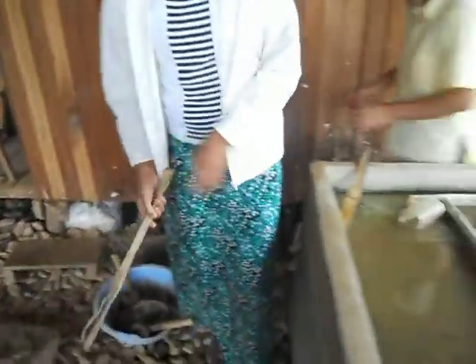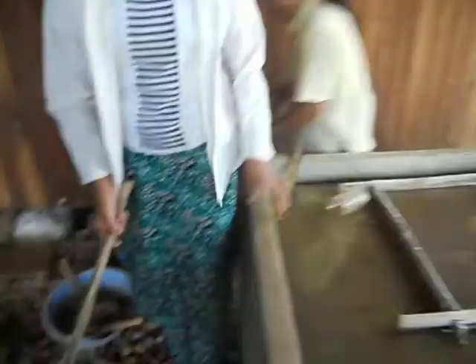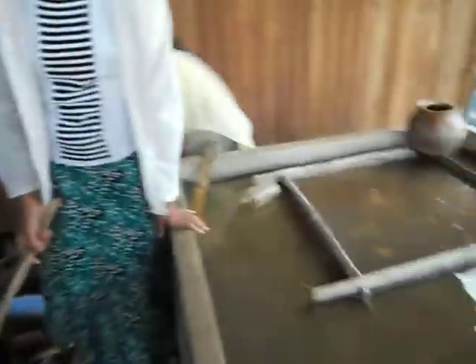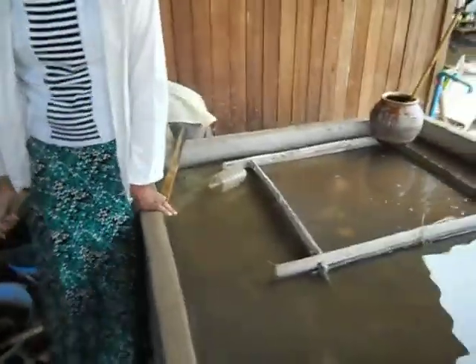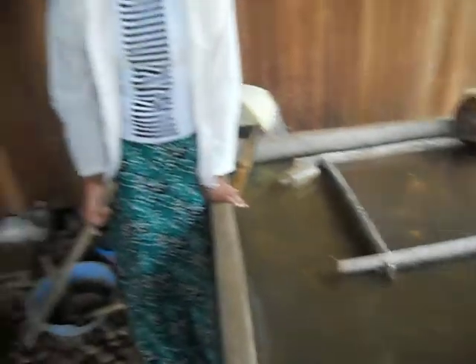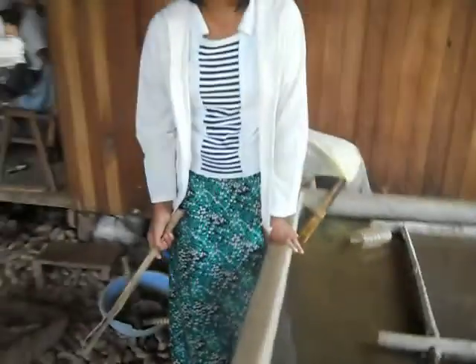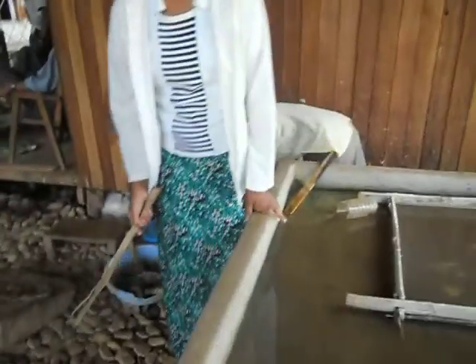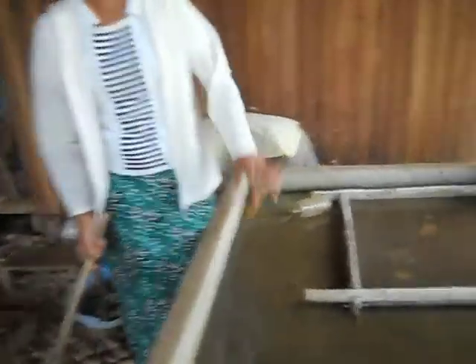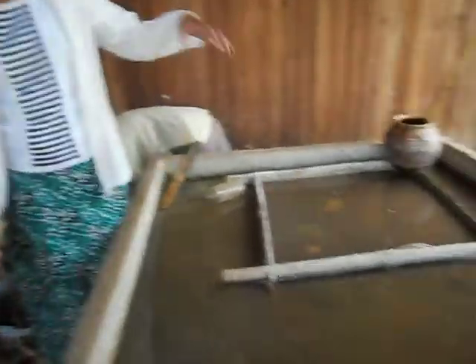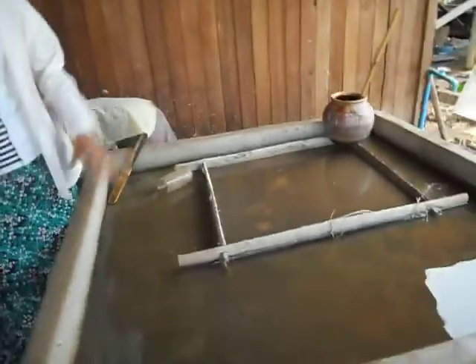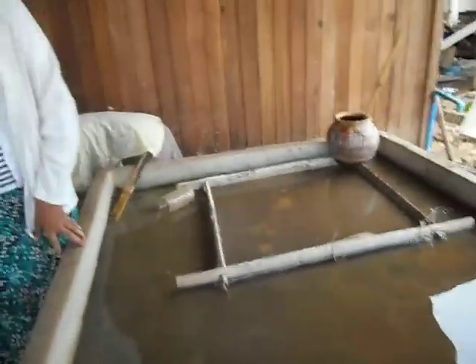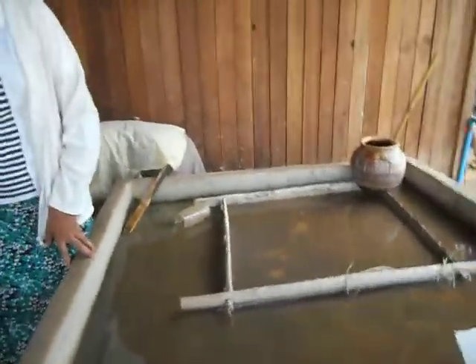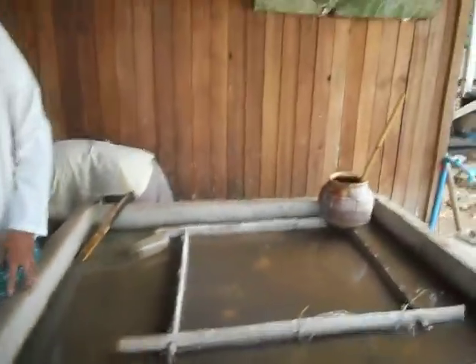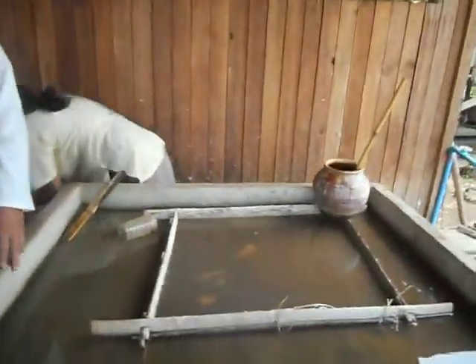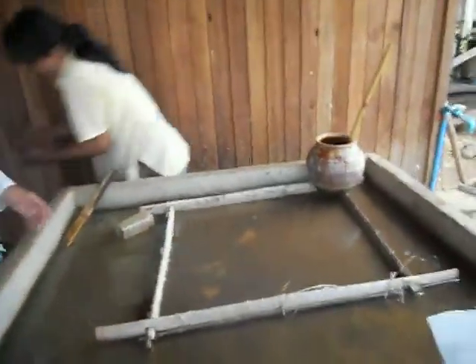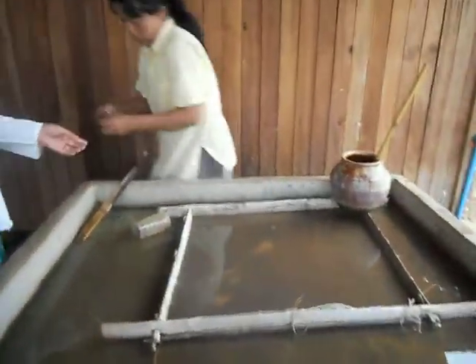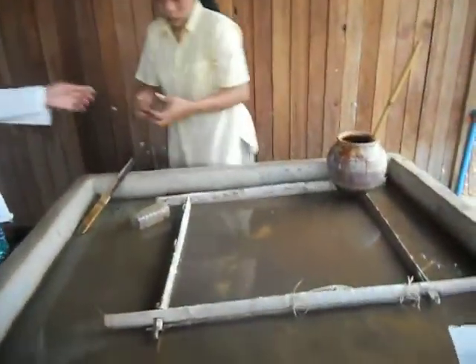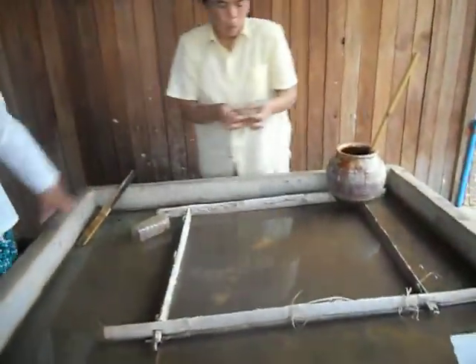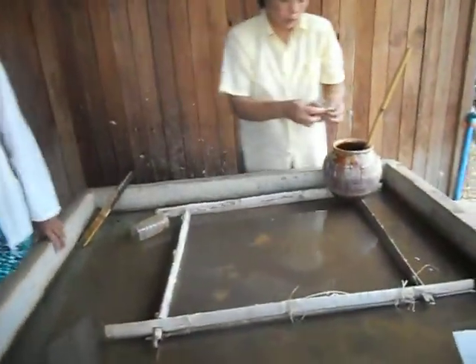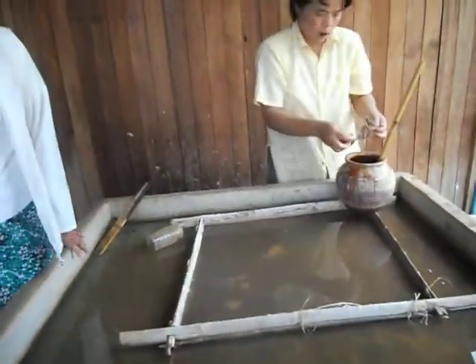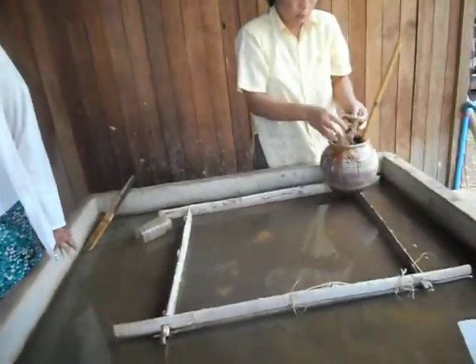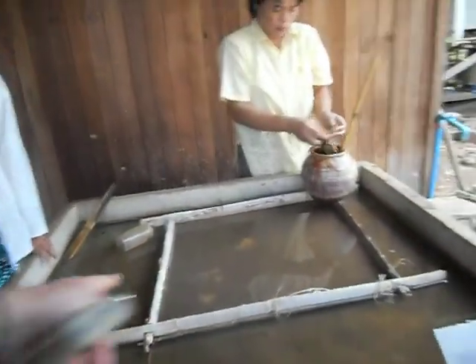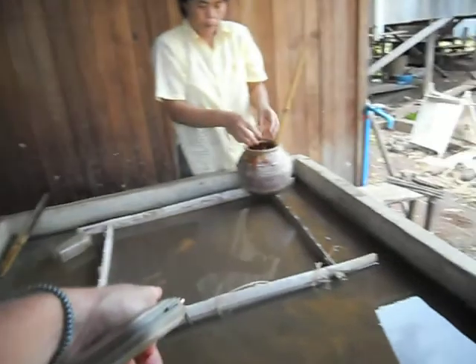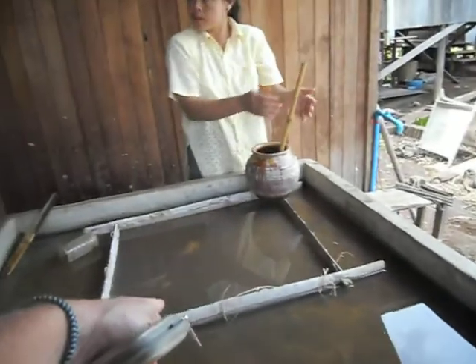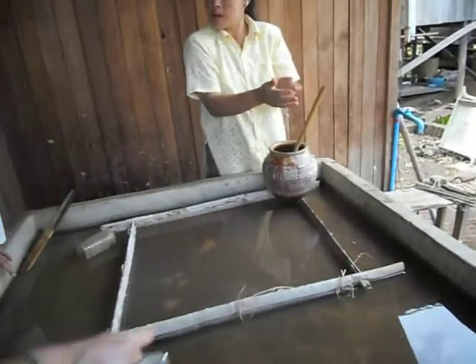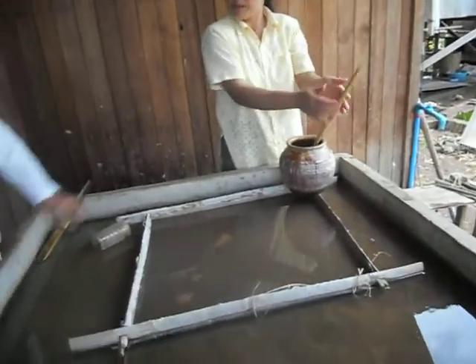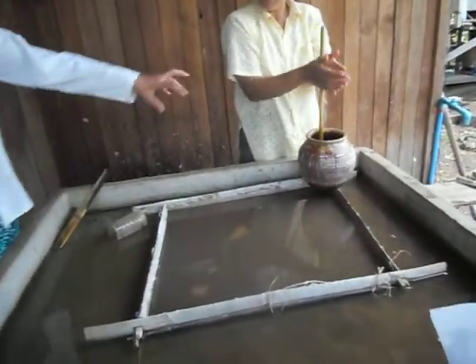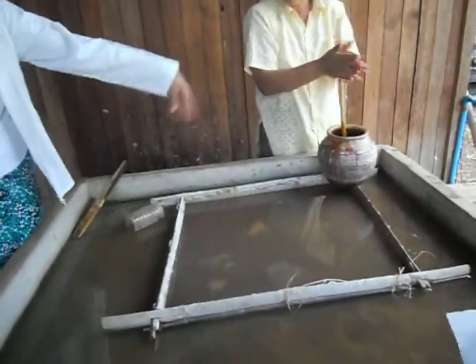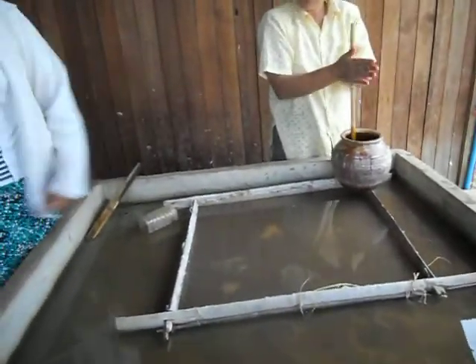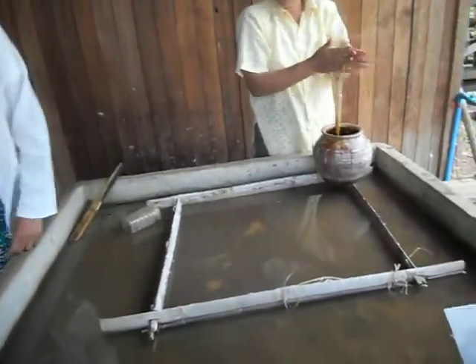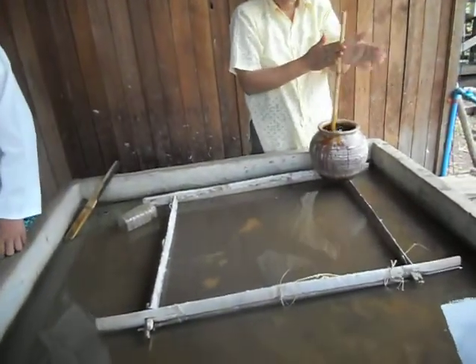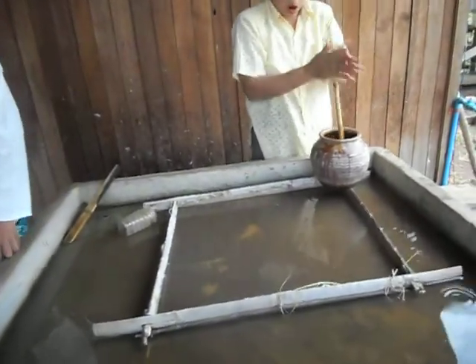When you get this fiber, you put it in here. This is water in the box.